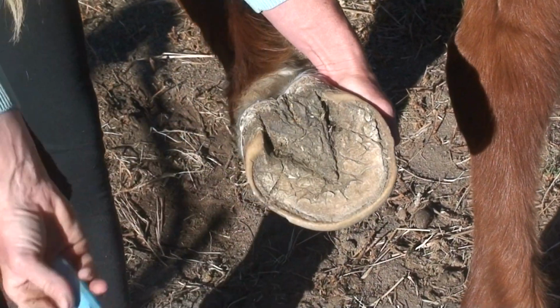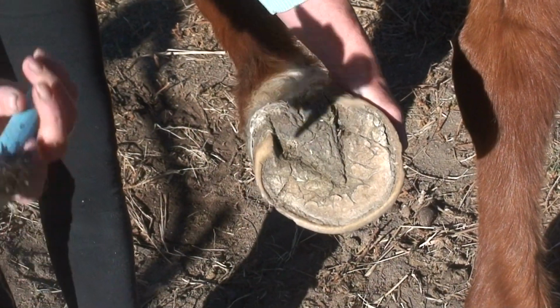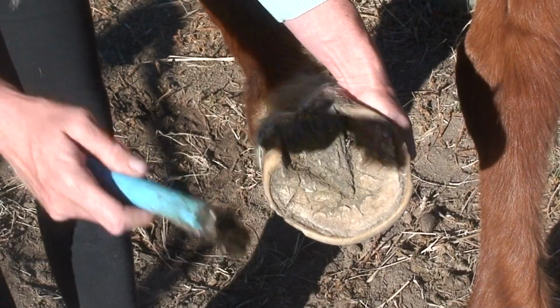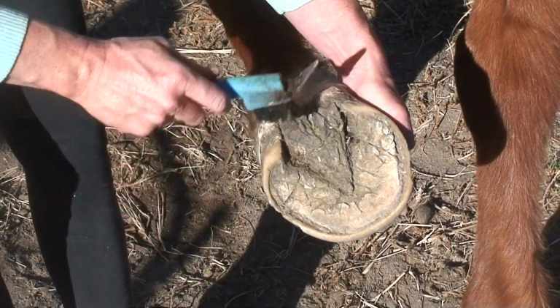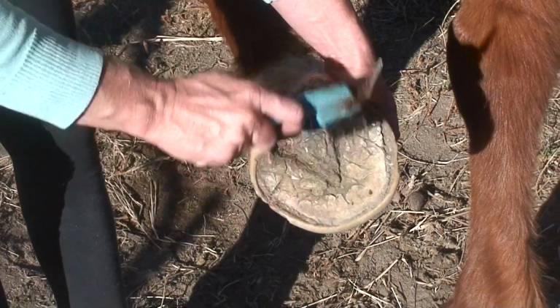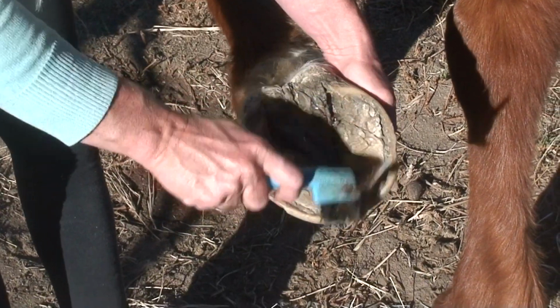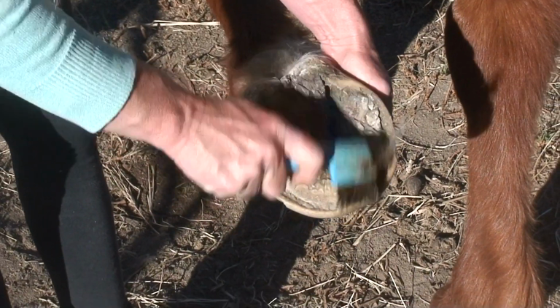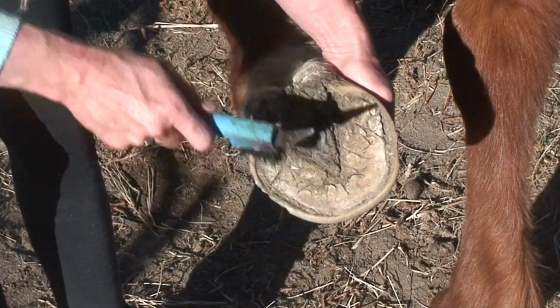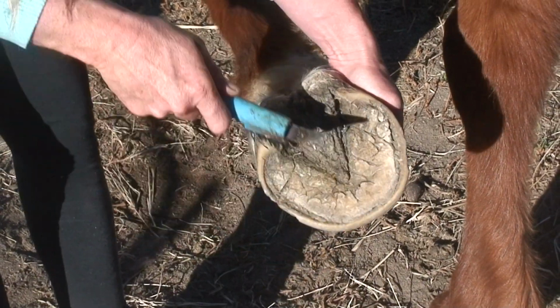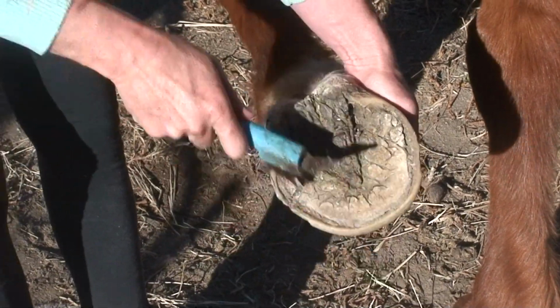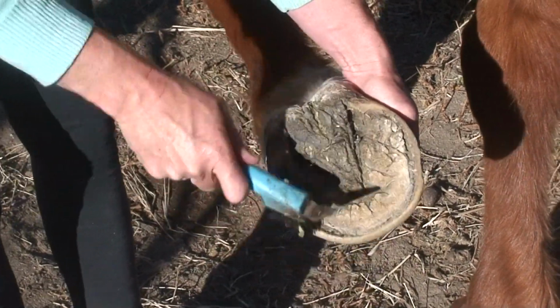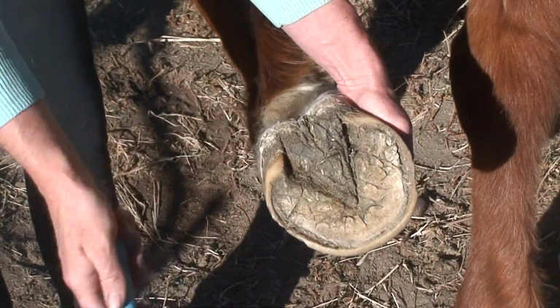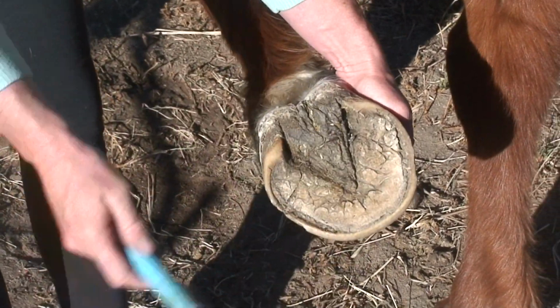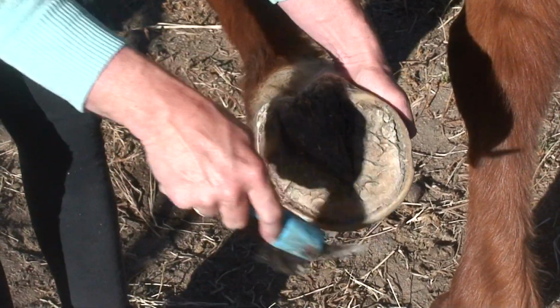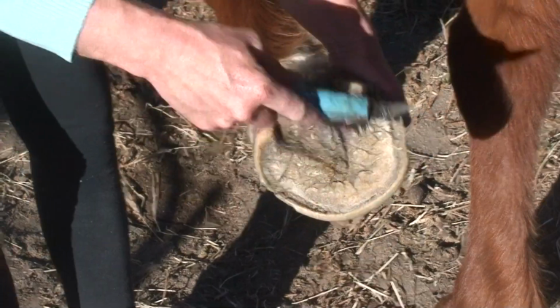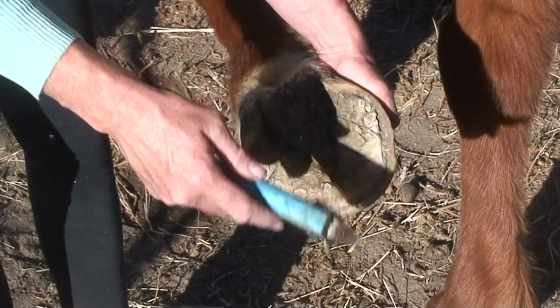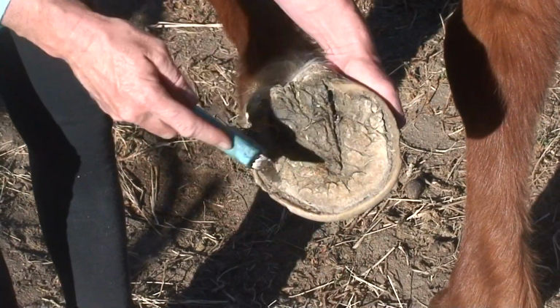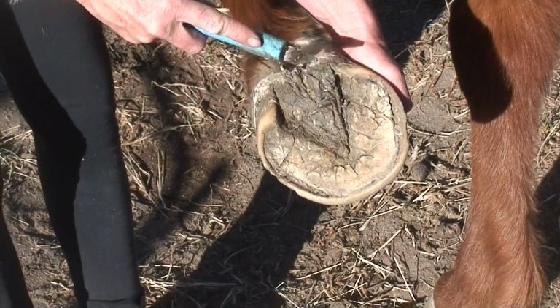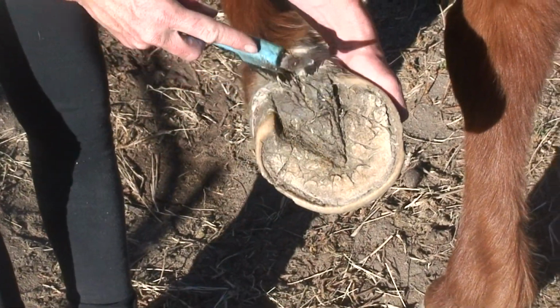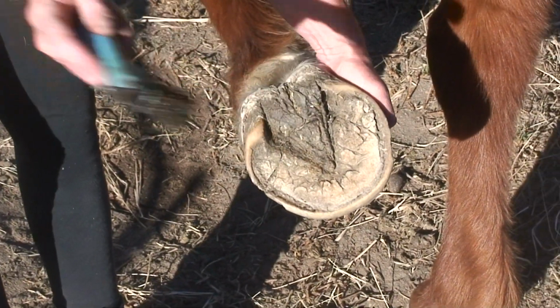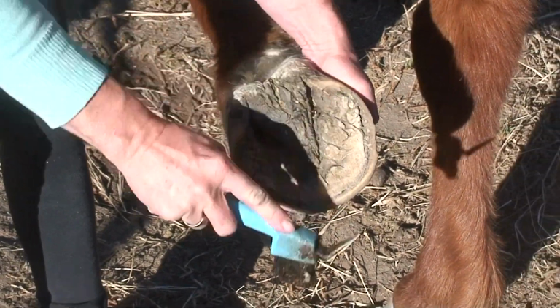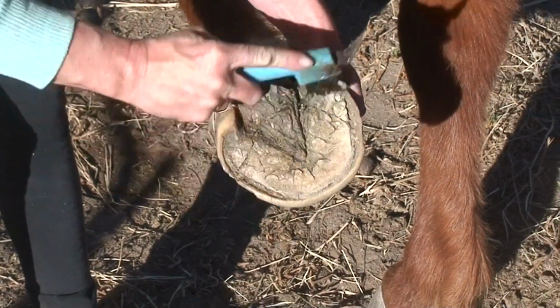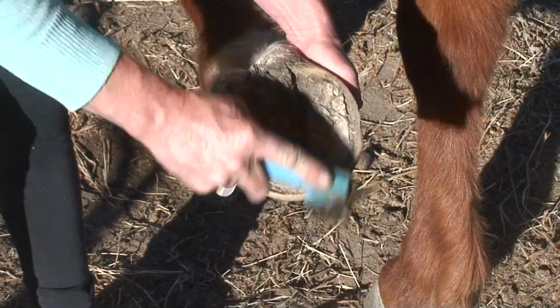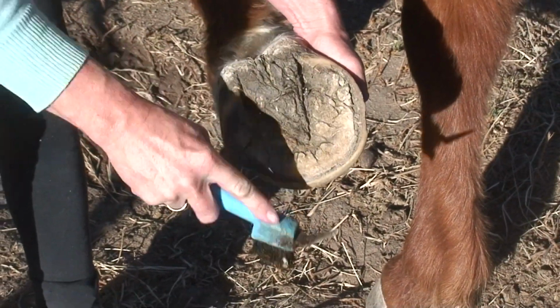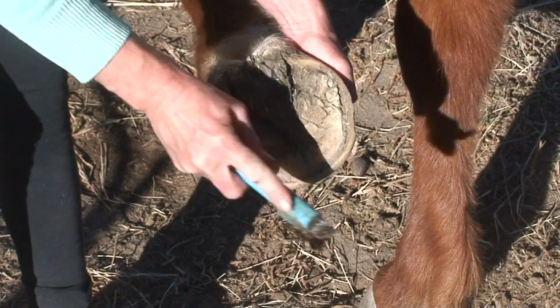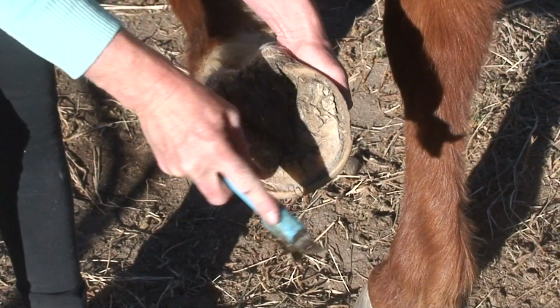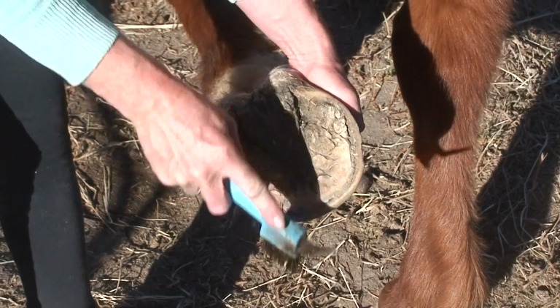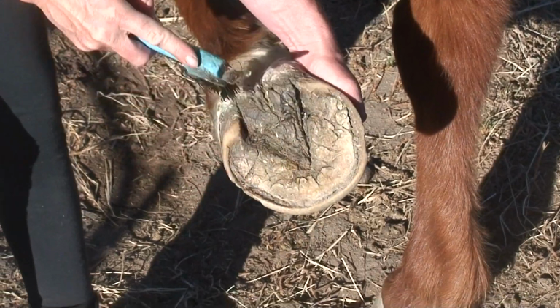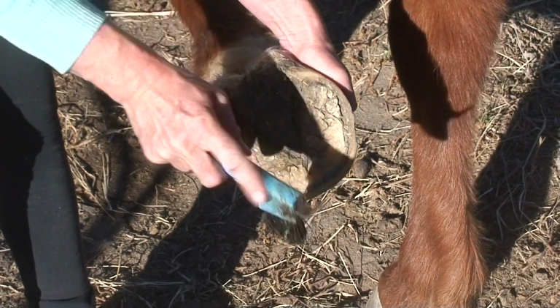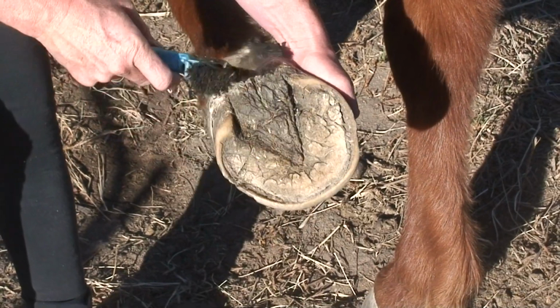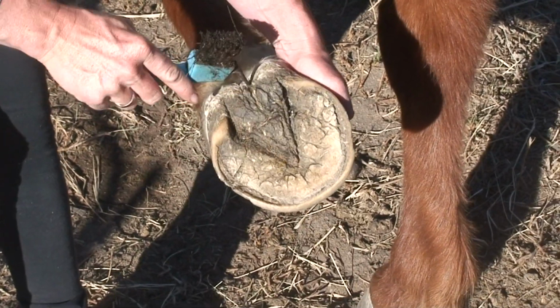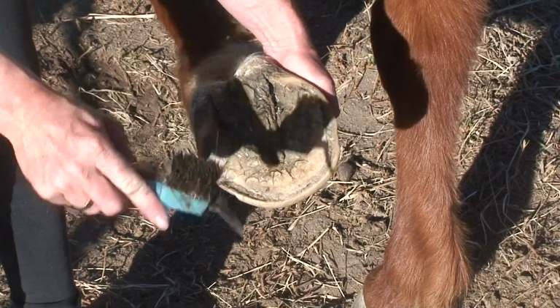The brush is really handy to clean it out, especially if it's a bit muddy and you want to put some hoof oil or anything like that on it. The brush is really good to get the excess dirt and mud off.